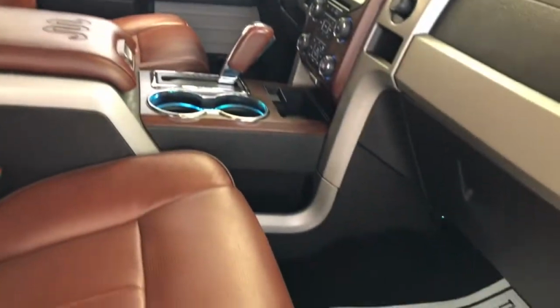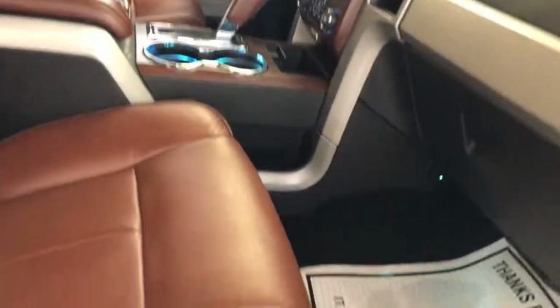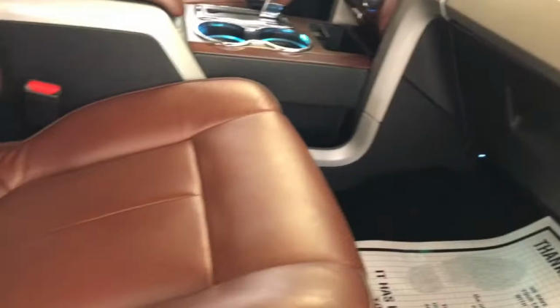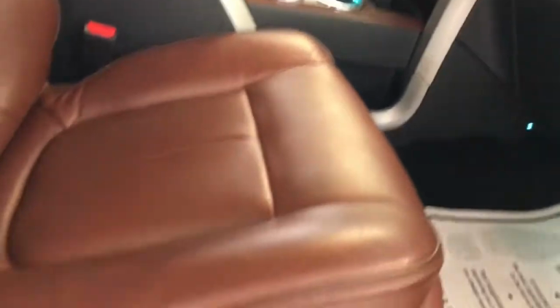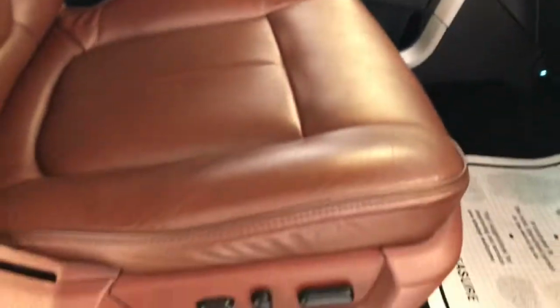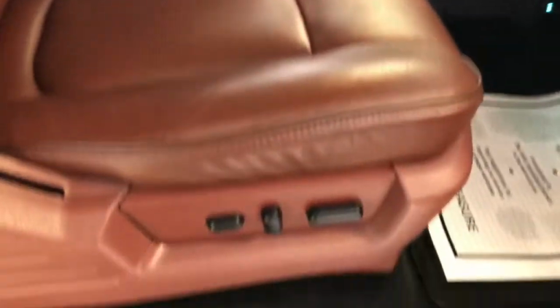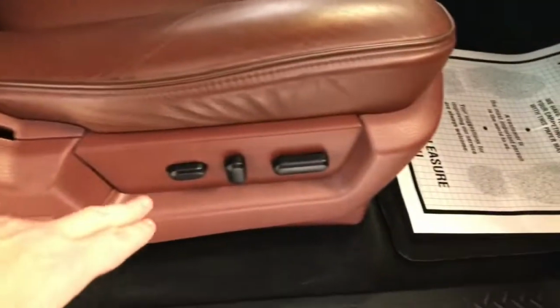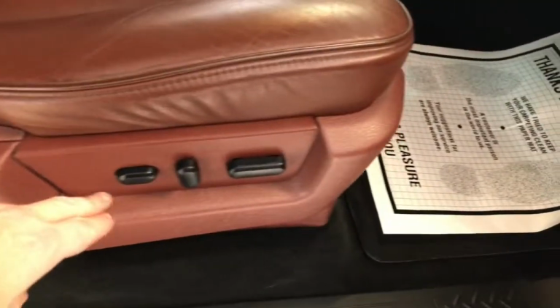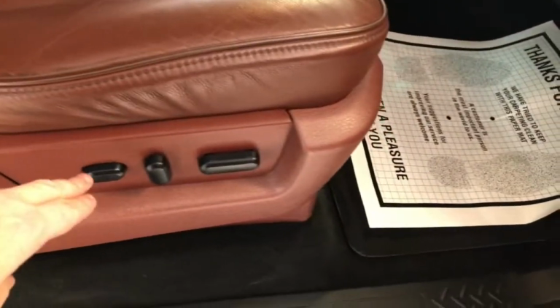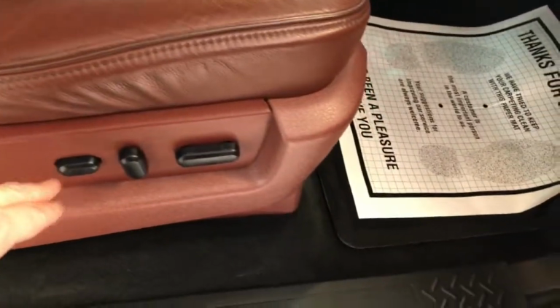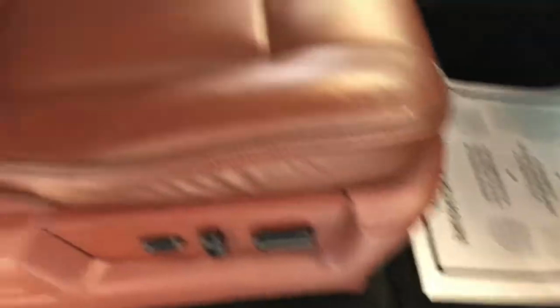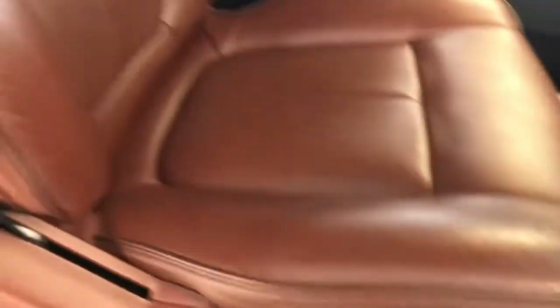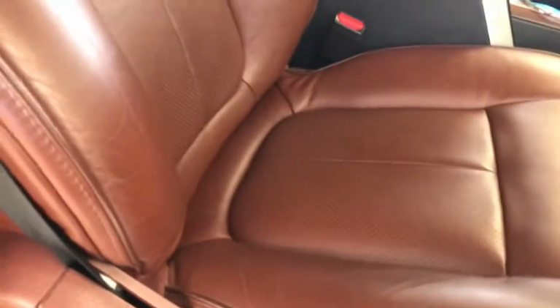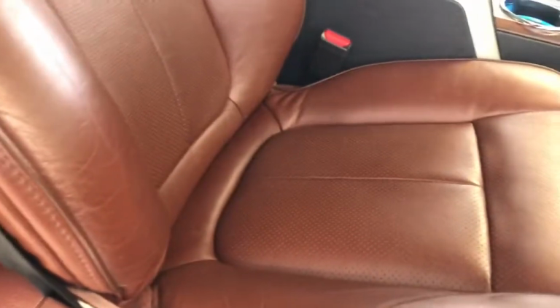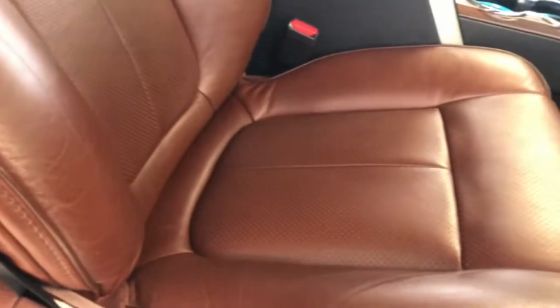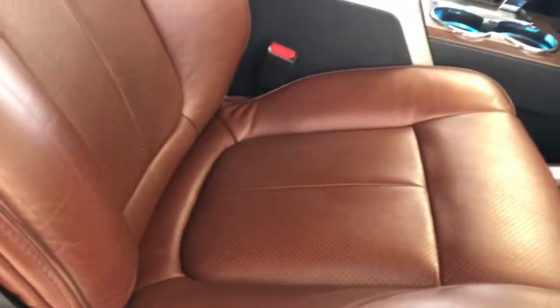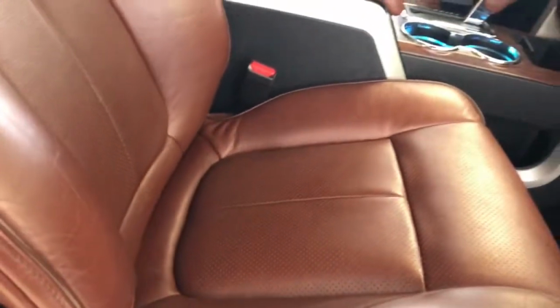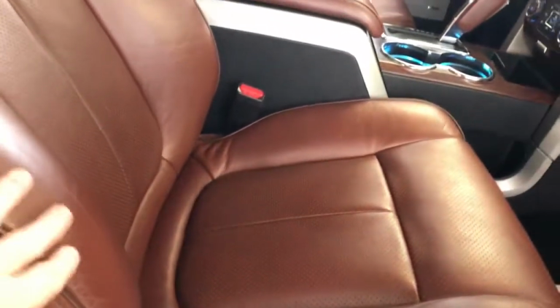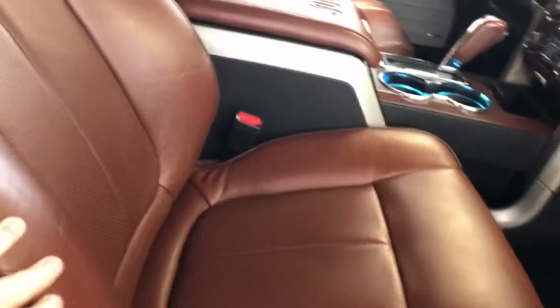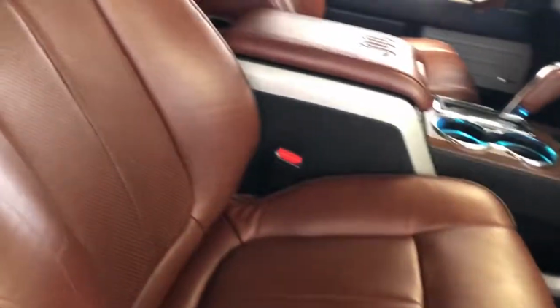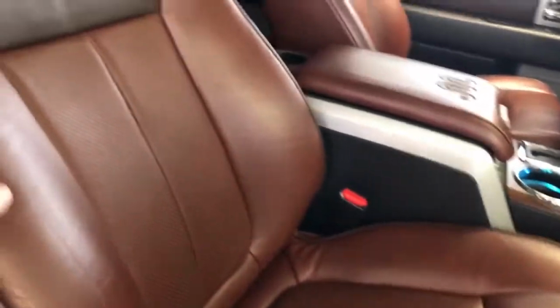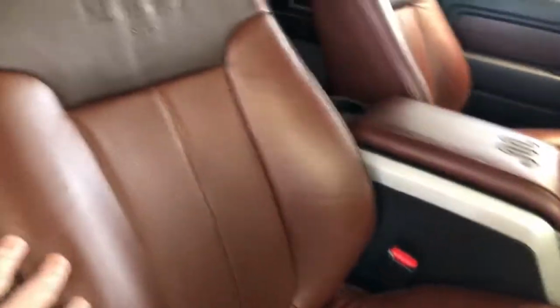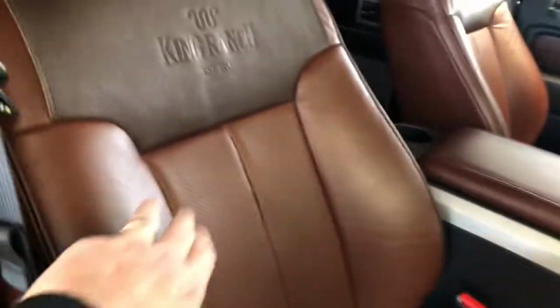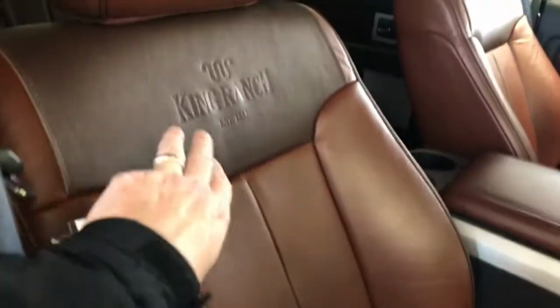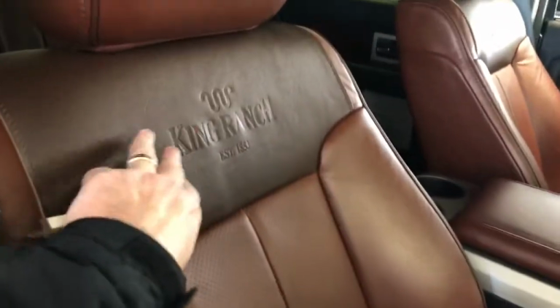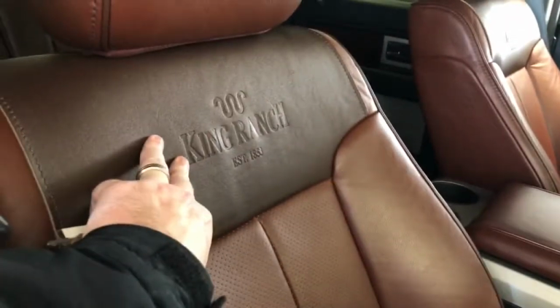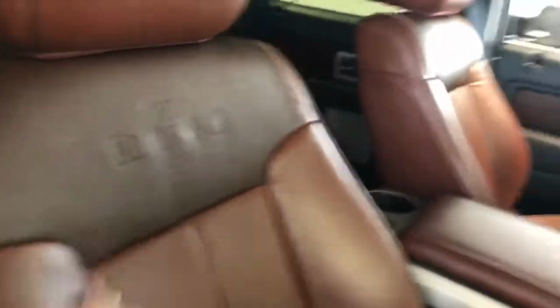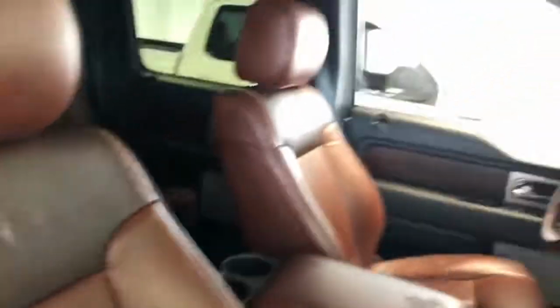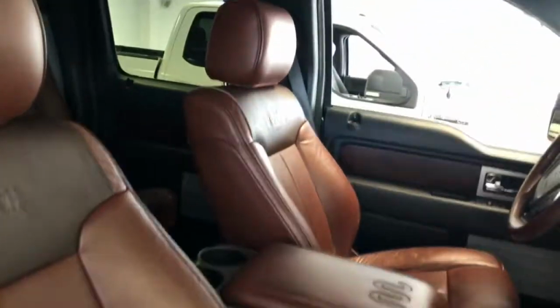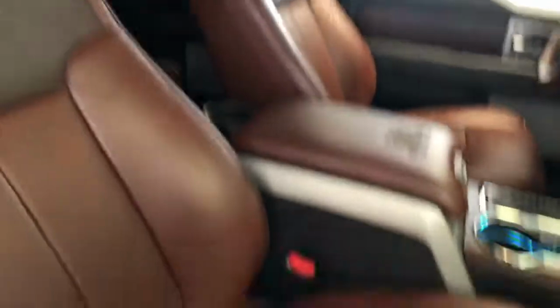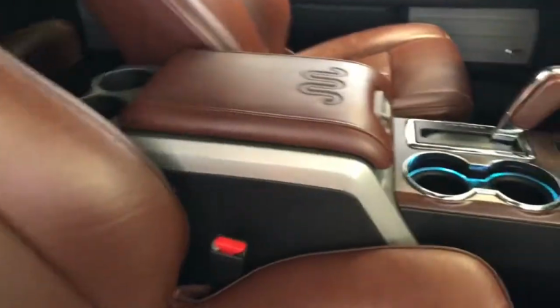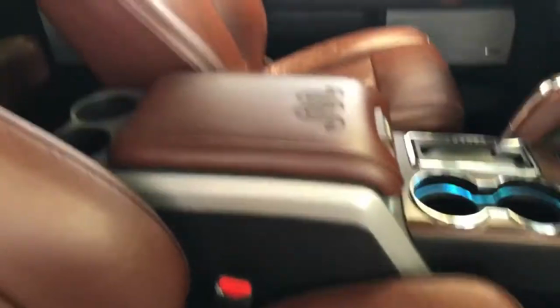Coming into the cabin, you can see a full power seat and the unique dark saddle brown leather interior with King Ranch embroidery on the back of the seats.